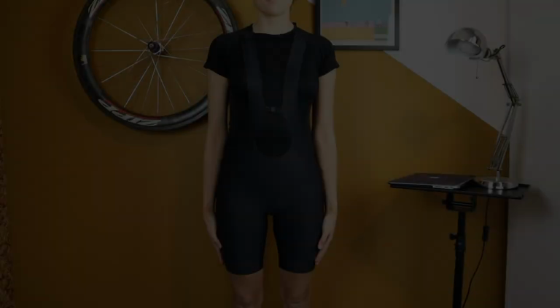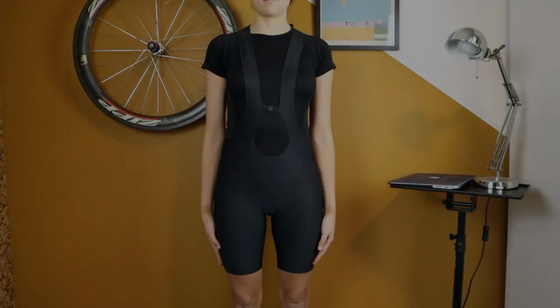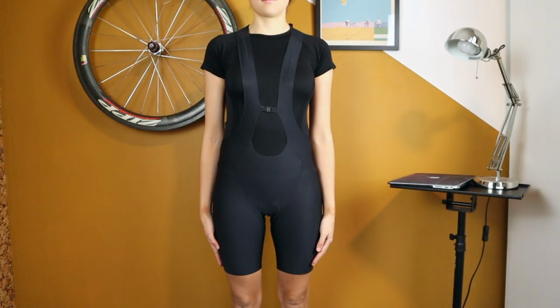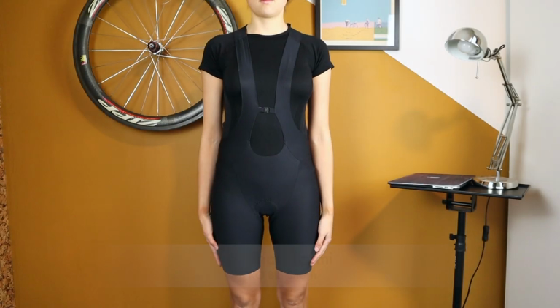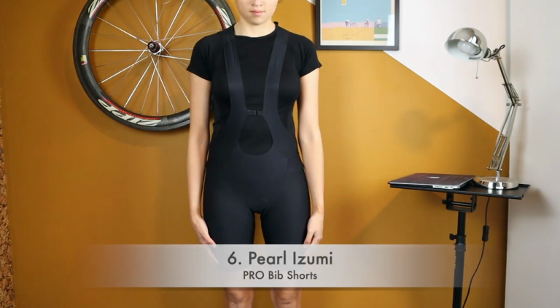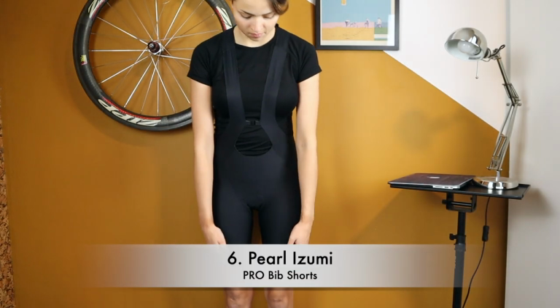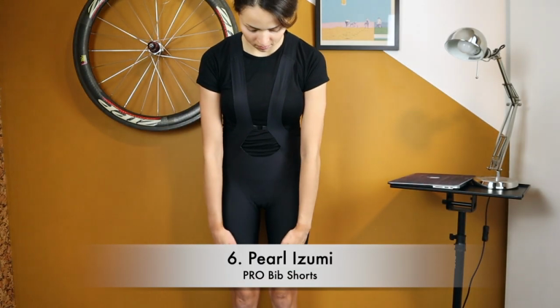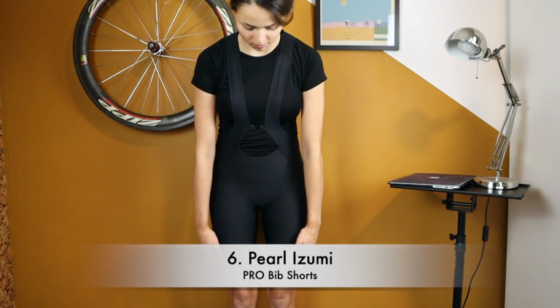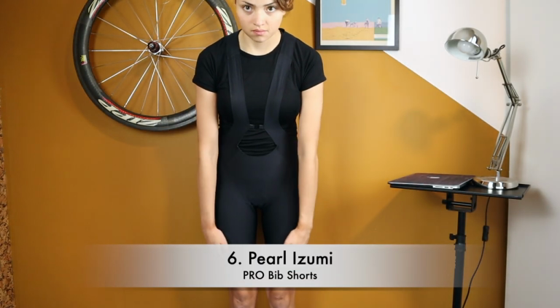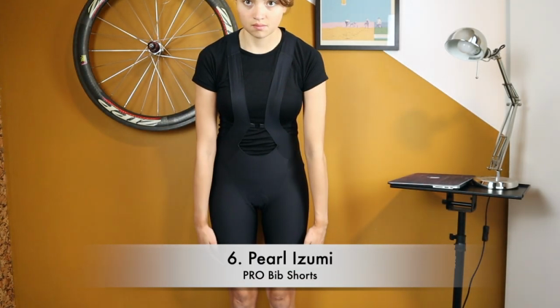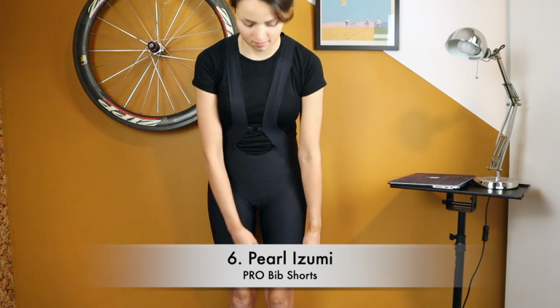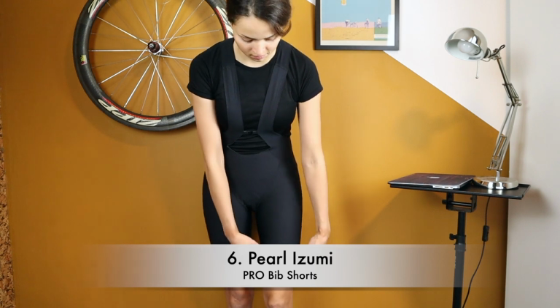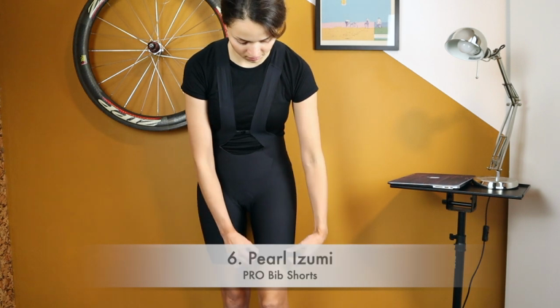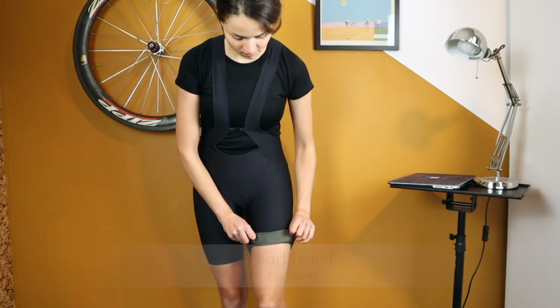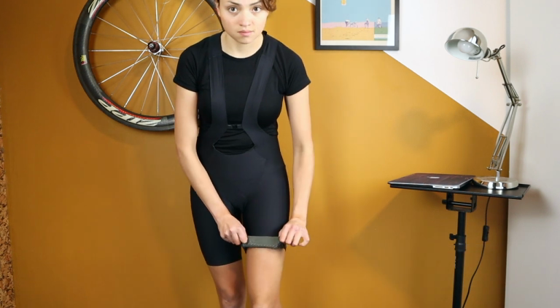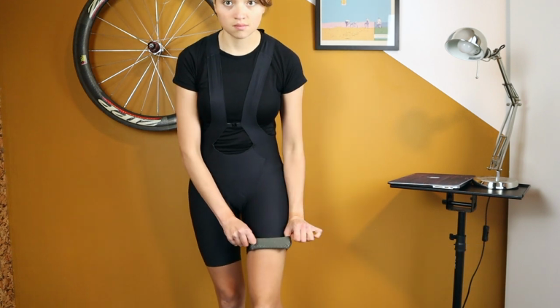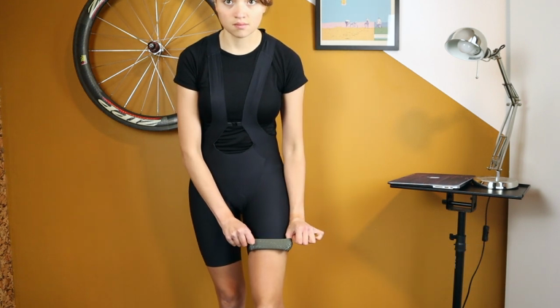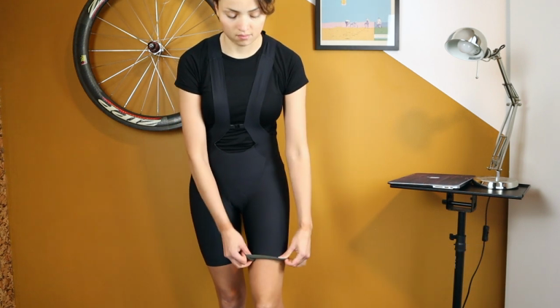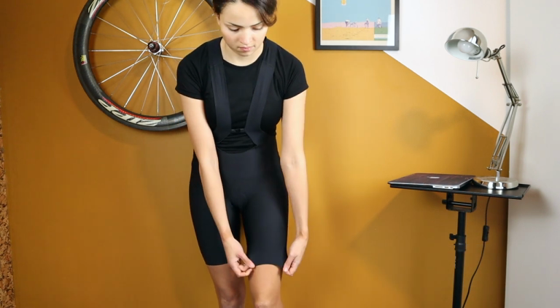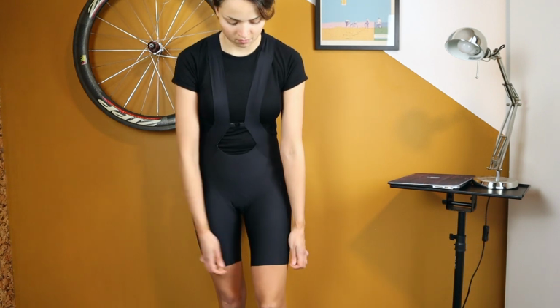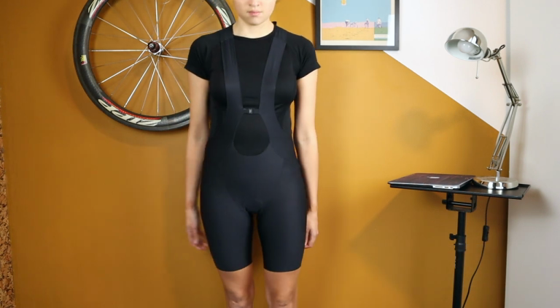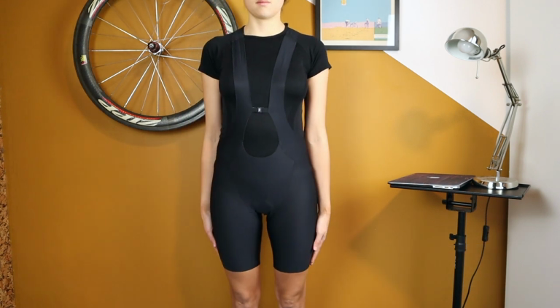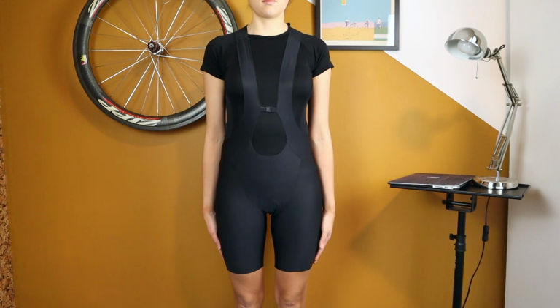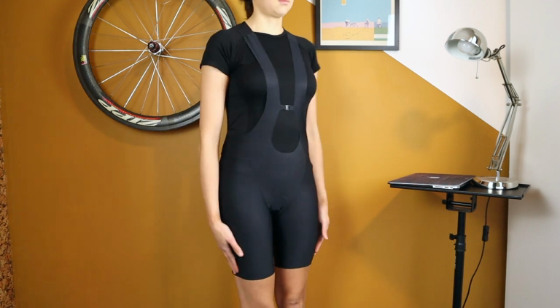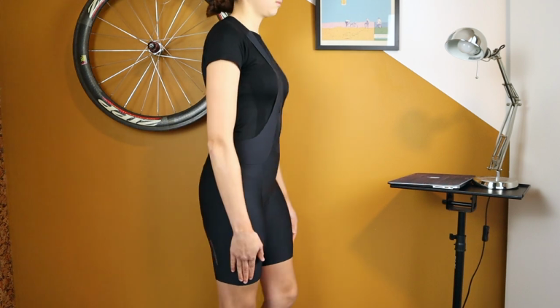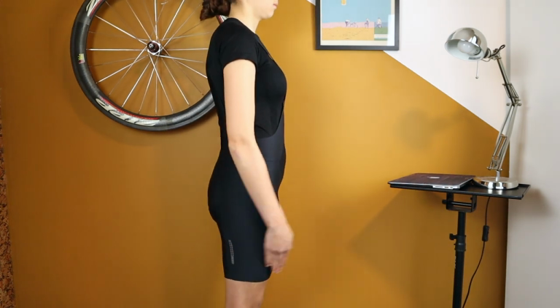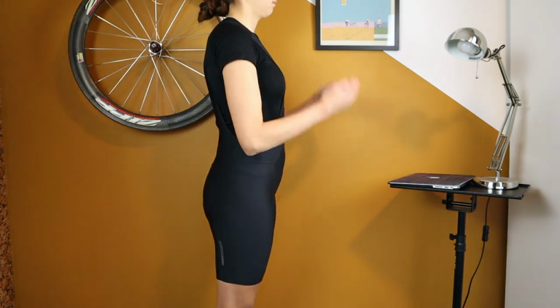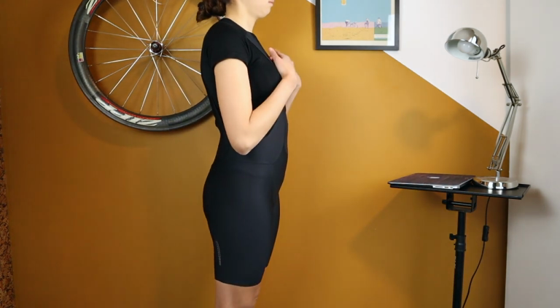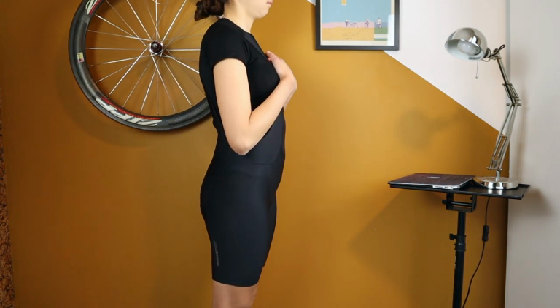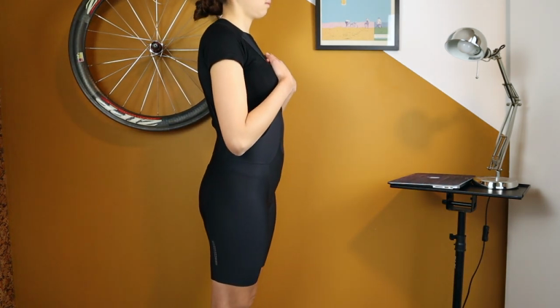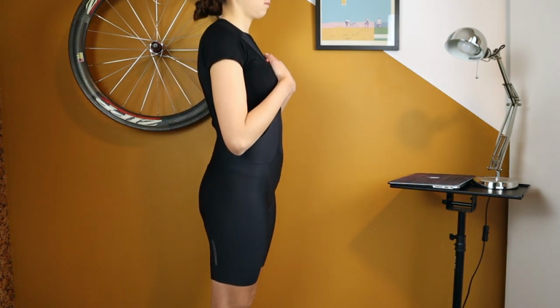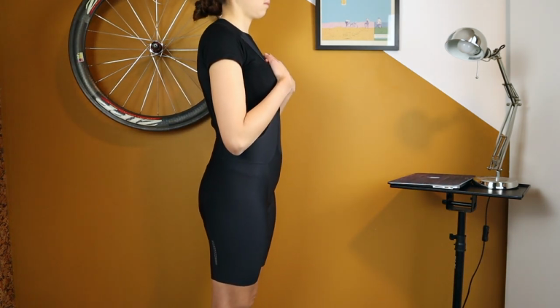Again Pearl Izumi — in this case the Pro bib shorts. They retail for around 210 US dollars; I bought them for 120 euros. They end just below the middle area of the thigh.